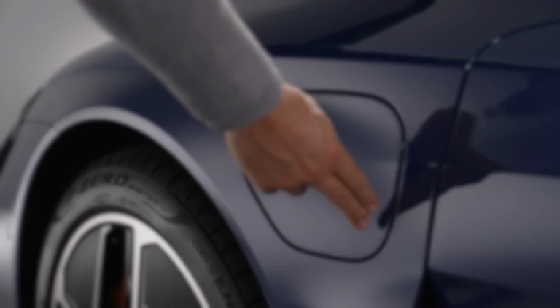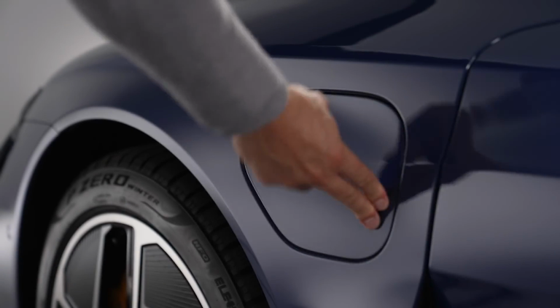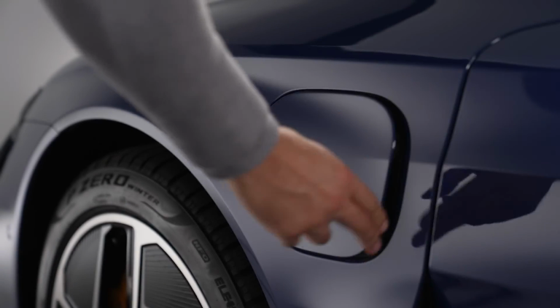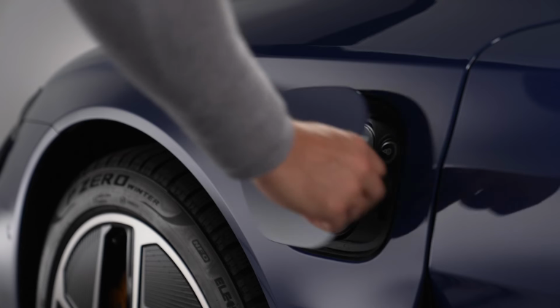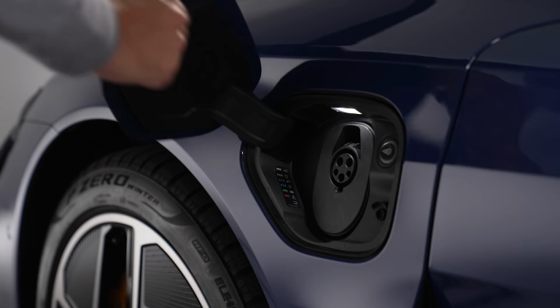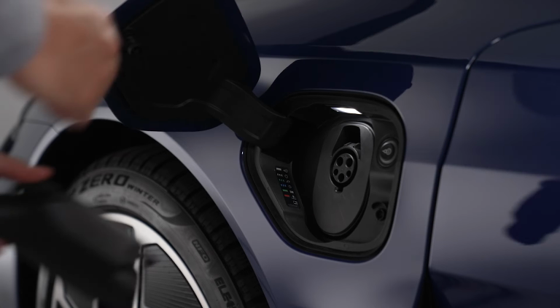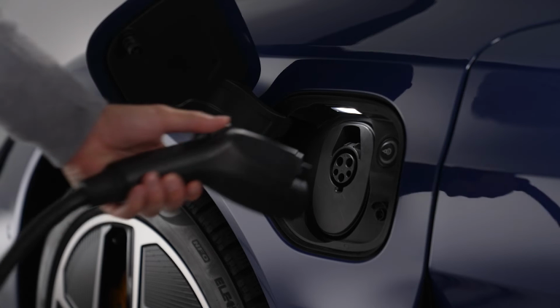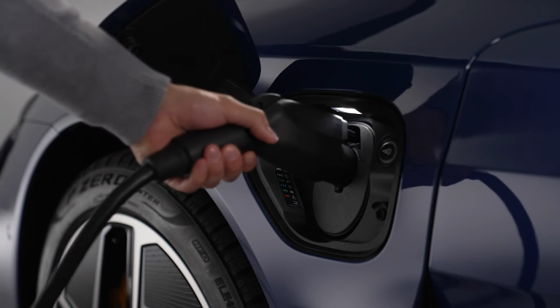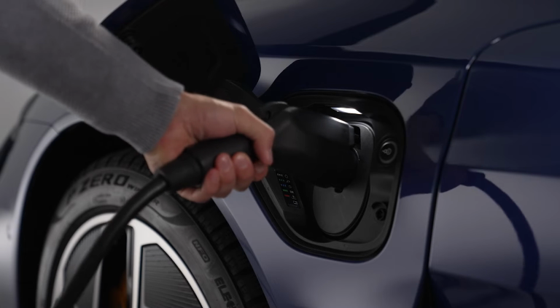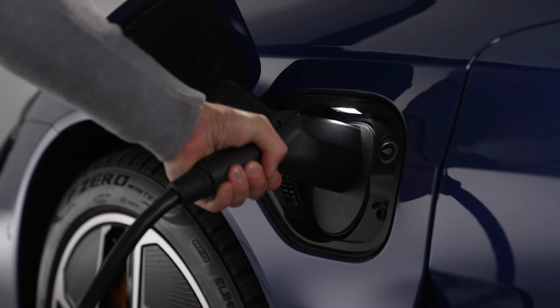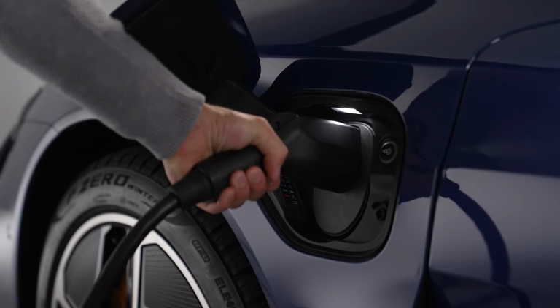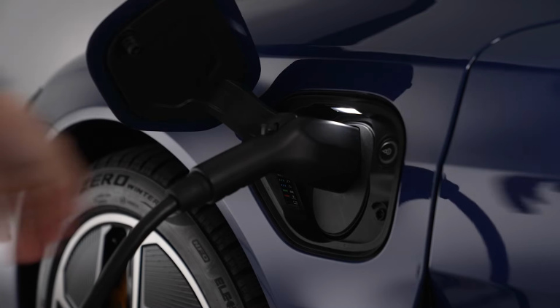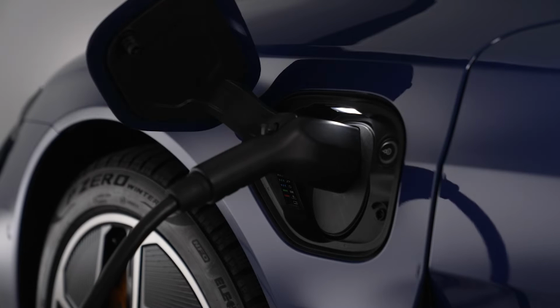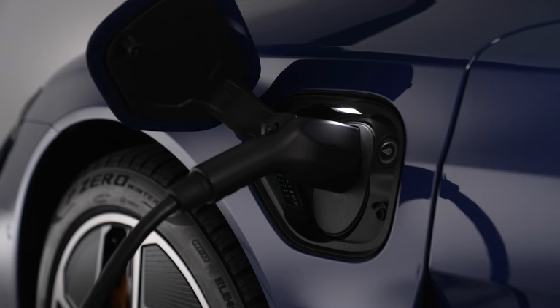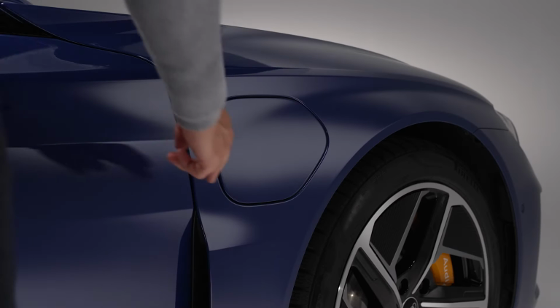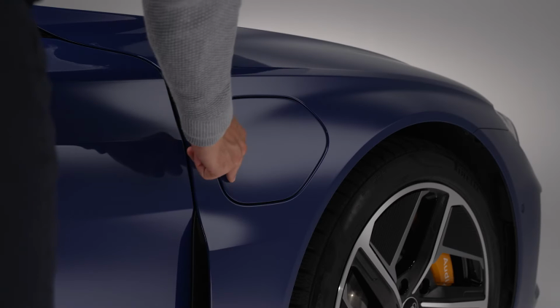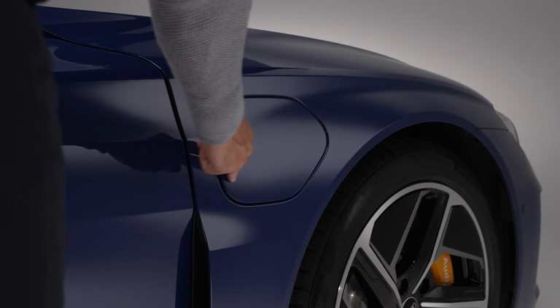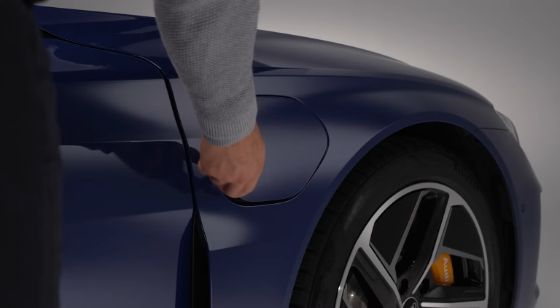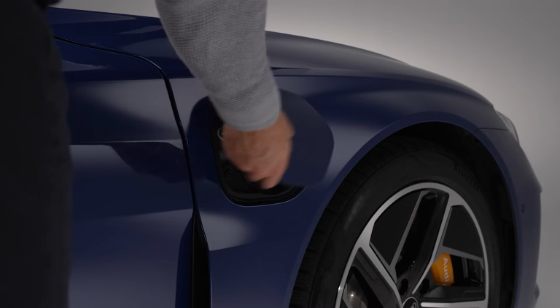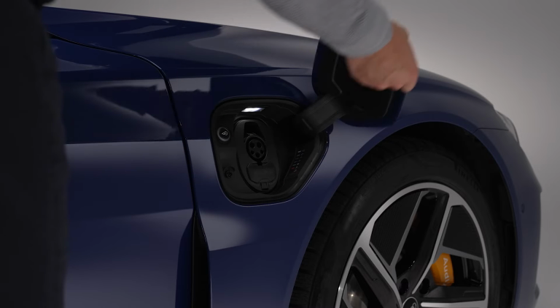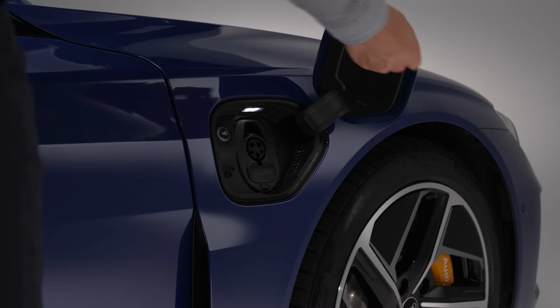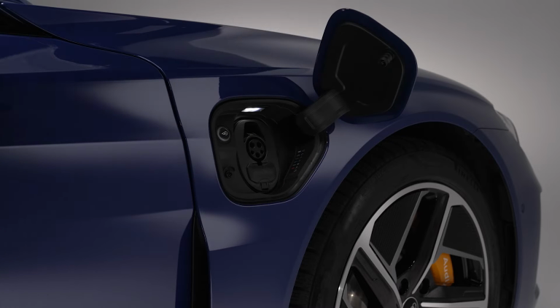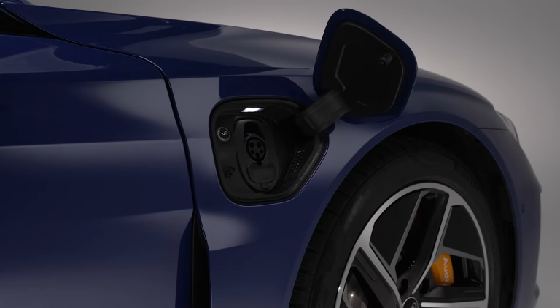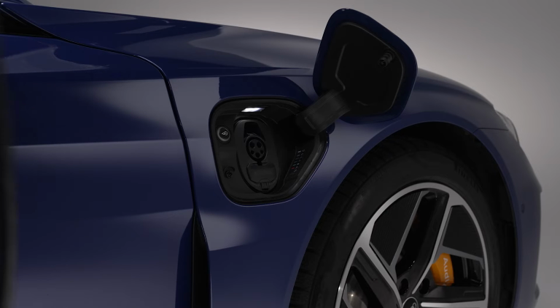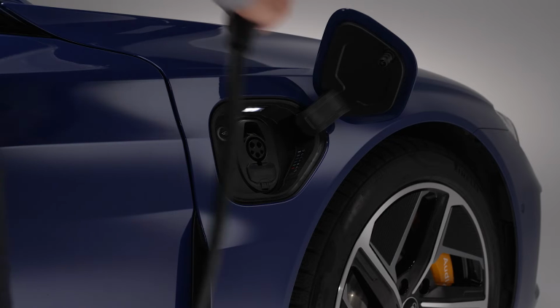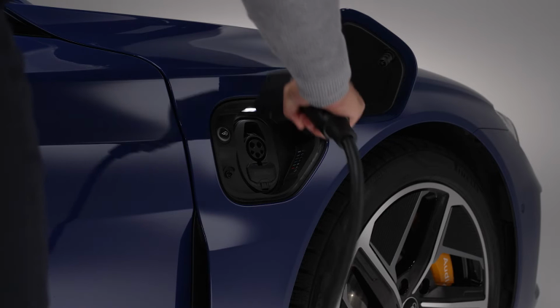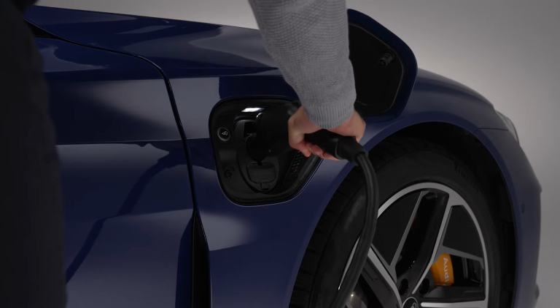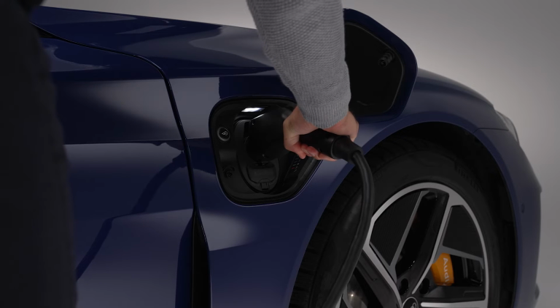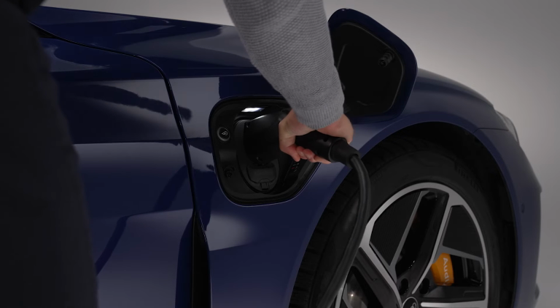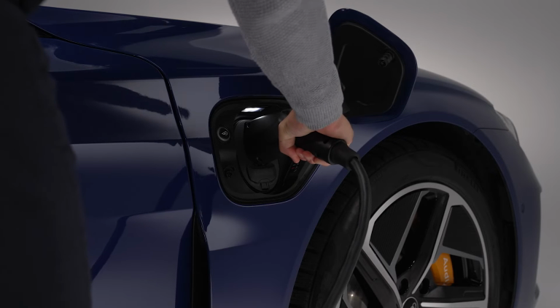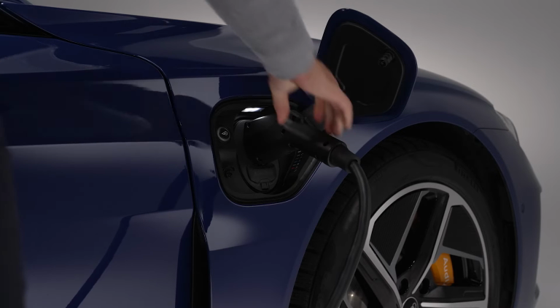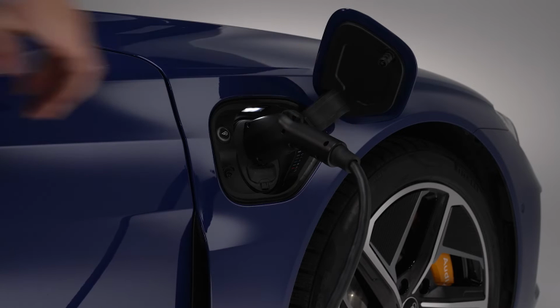AC chargers will connect to the charging port on the driver's side front fender, and both AC and DC chargers will connect to the charging port on the passenger side front fender for added convenience.